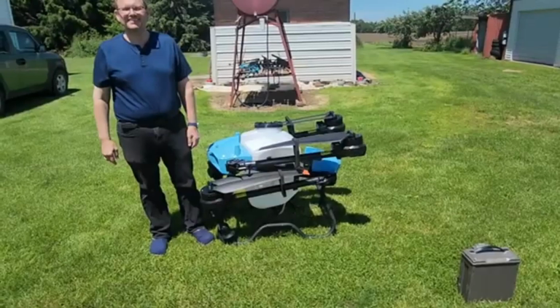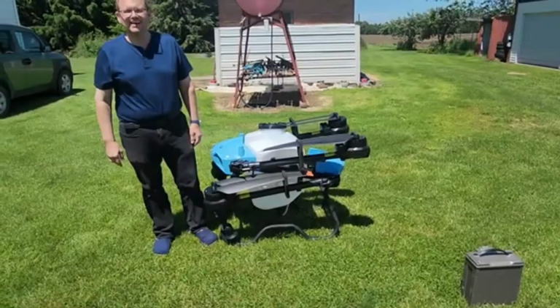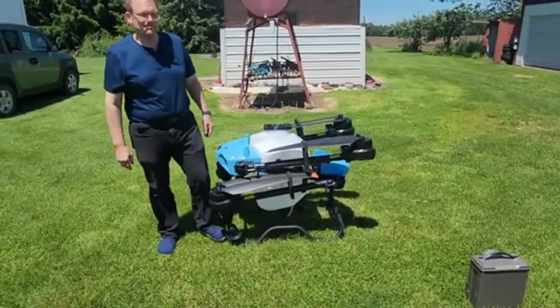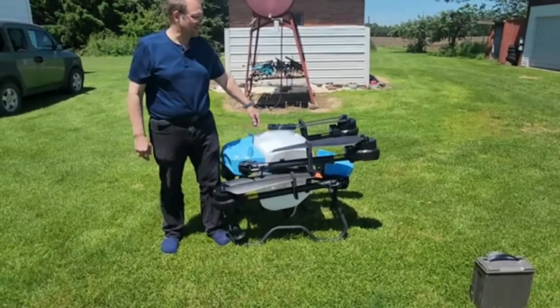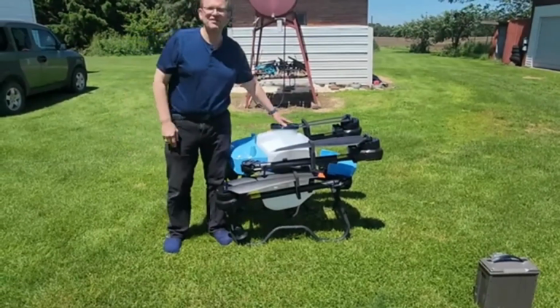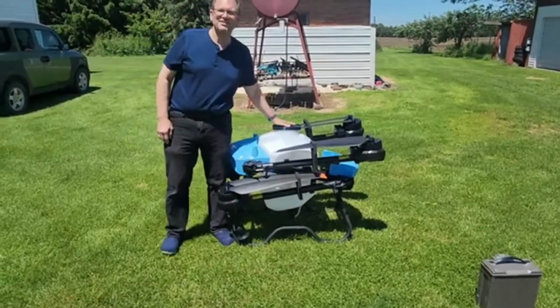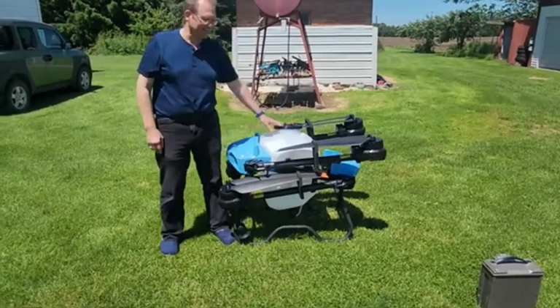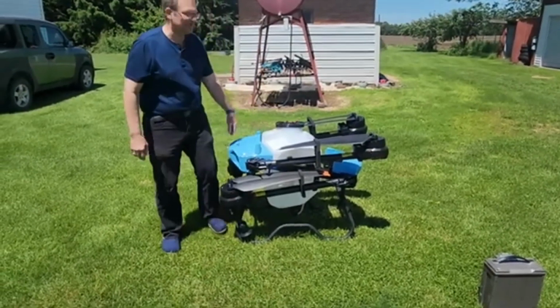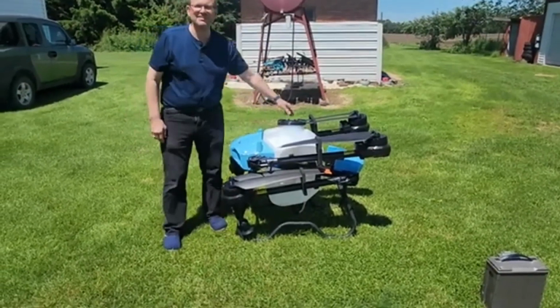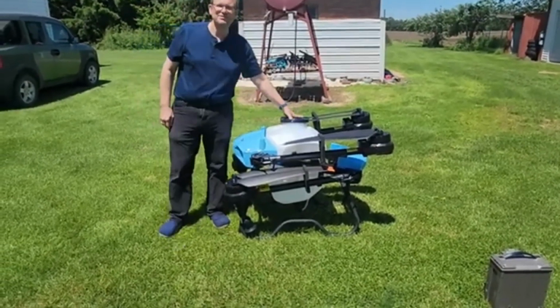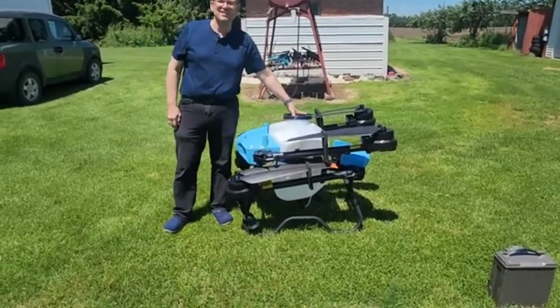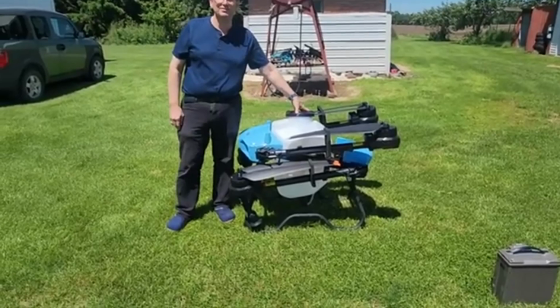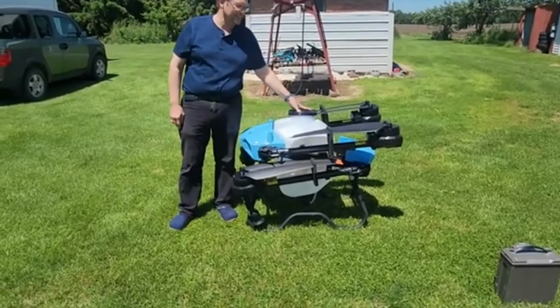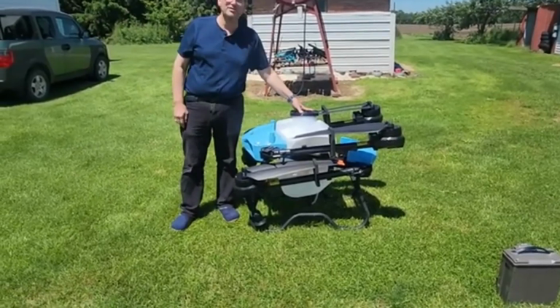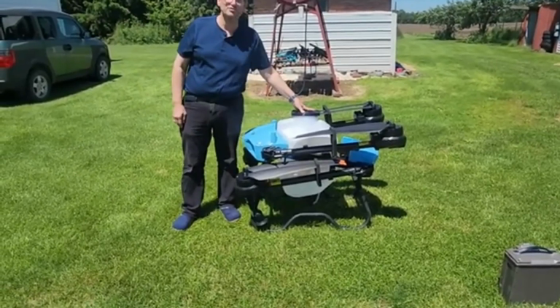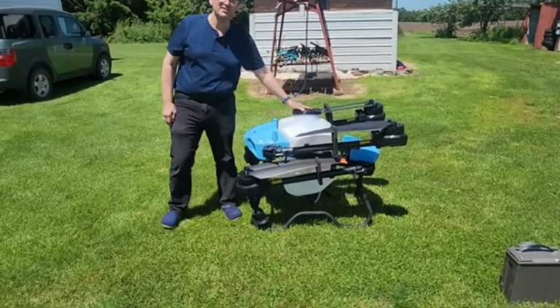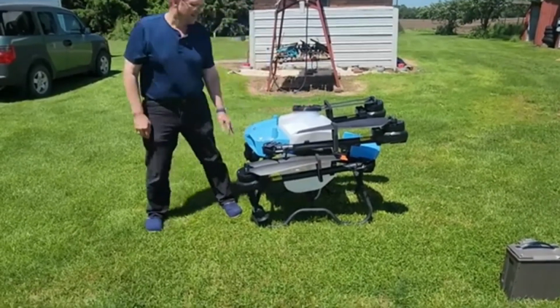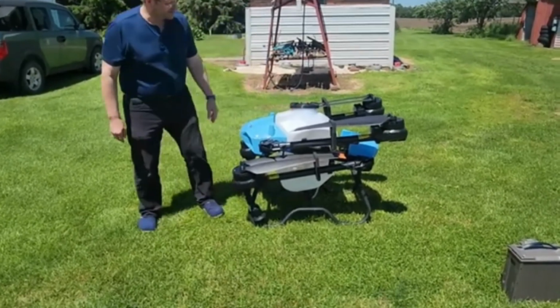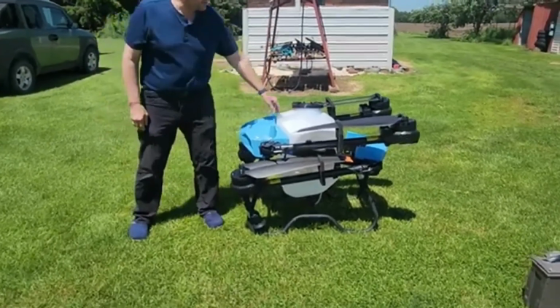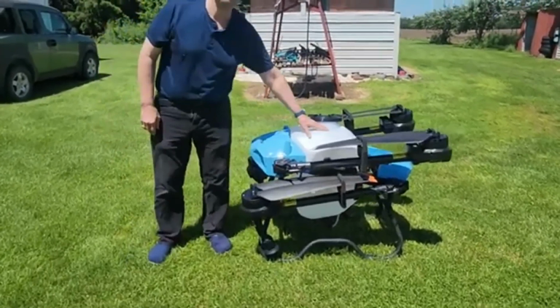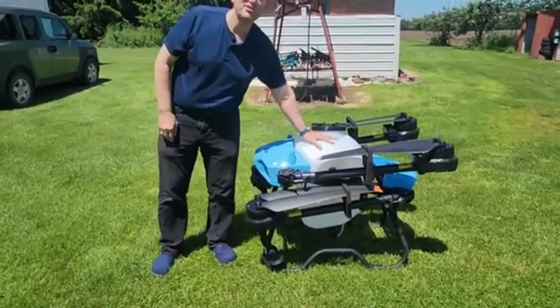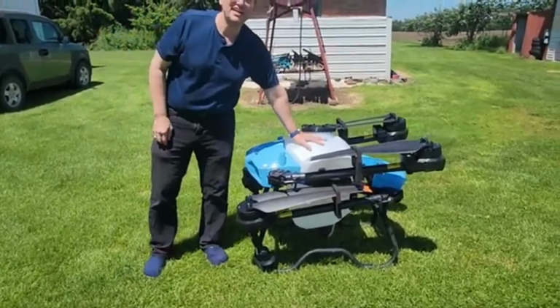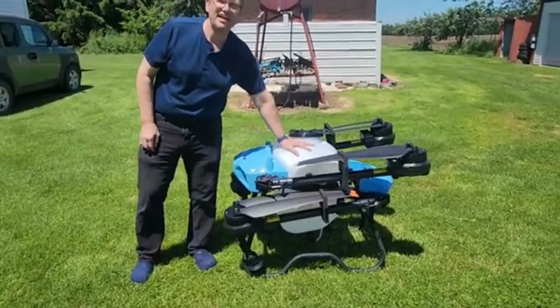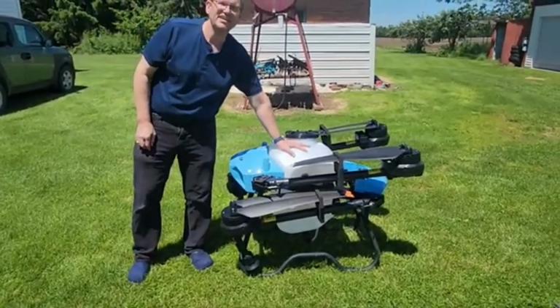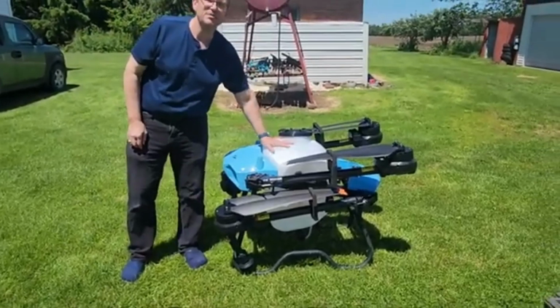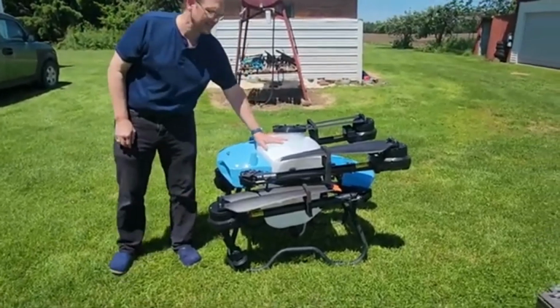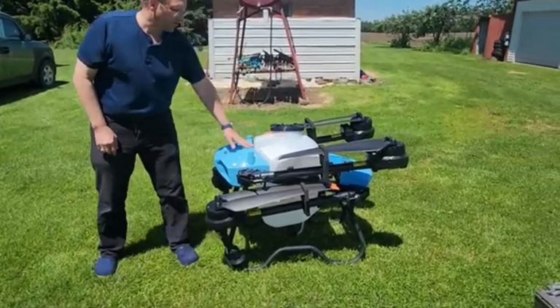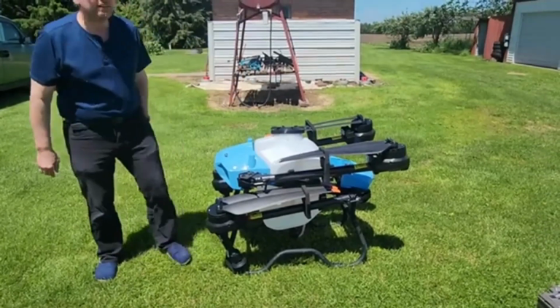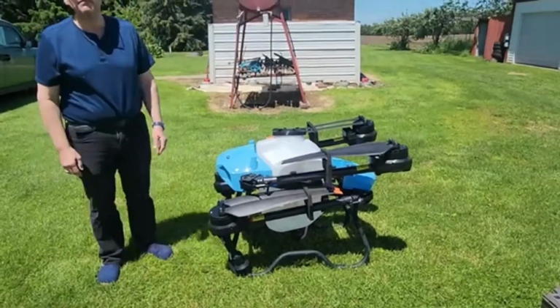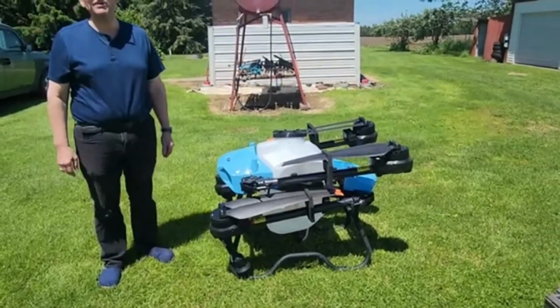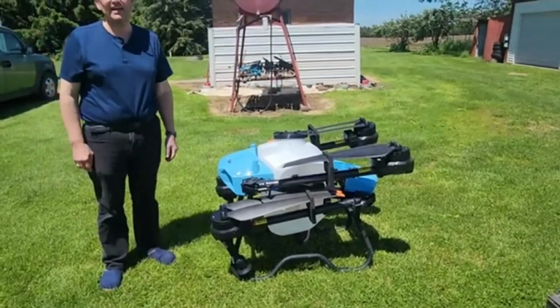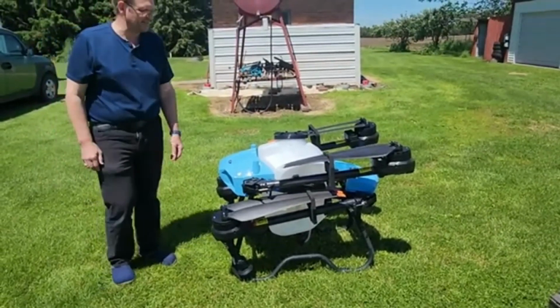Hi, I'm Tom Leichen from Aeroceder and I'm here to present to you the U60 agricultural drone. This drone comes with a 13 and a half gallon spray tank or a 110 pound dry capacity.